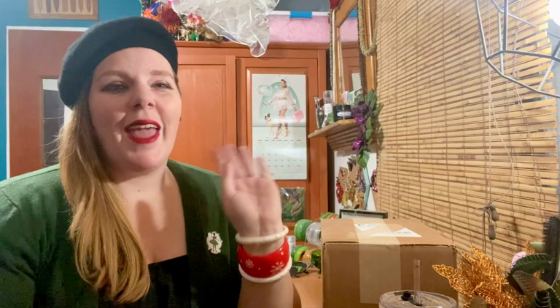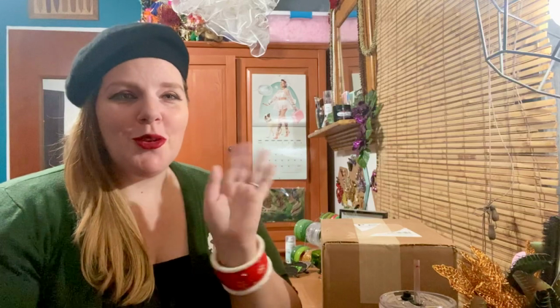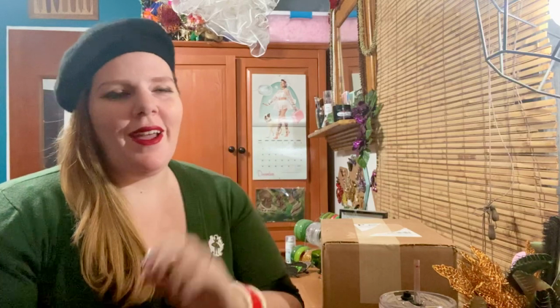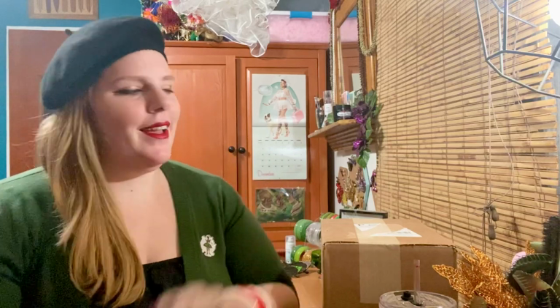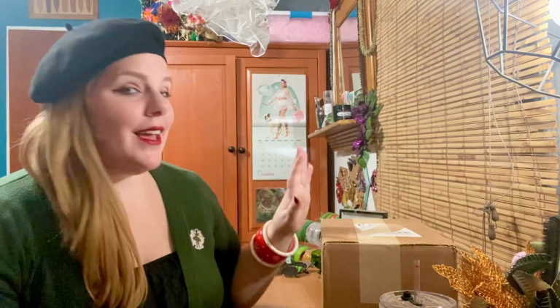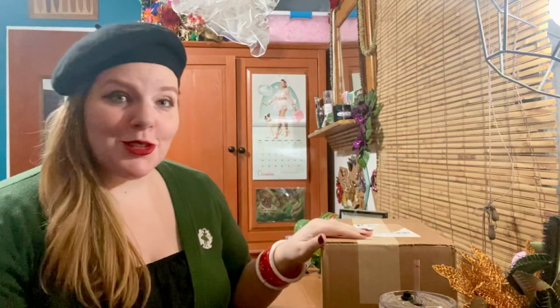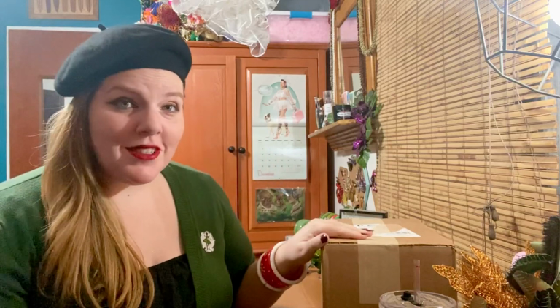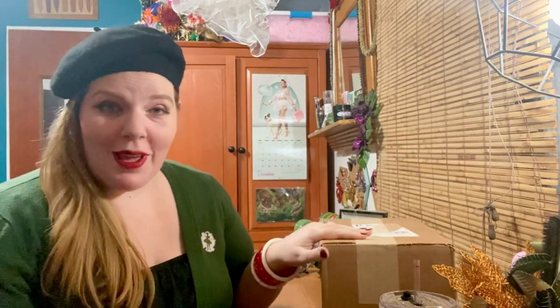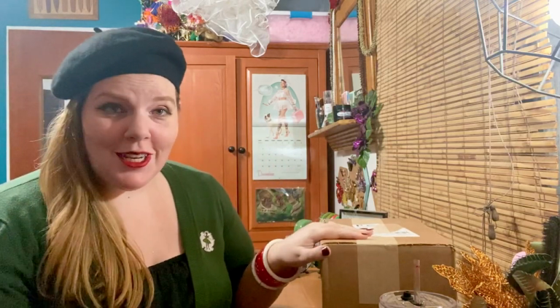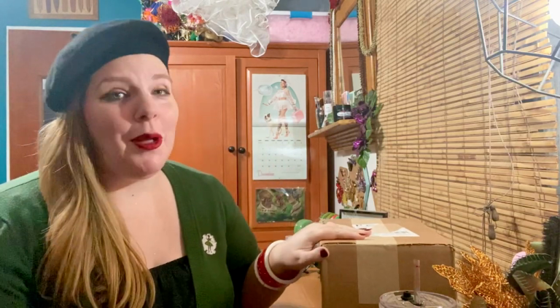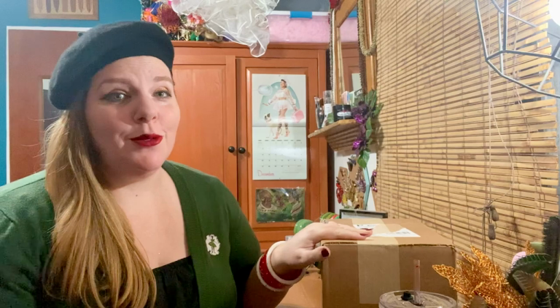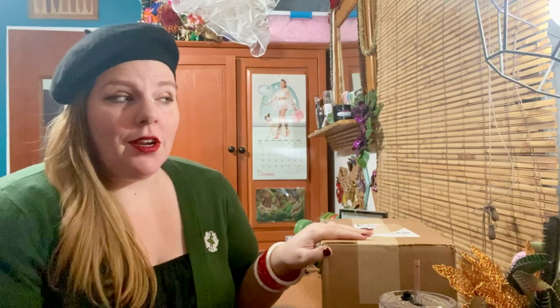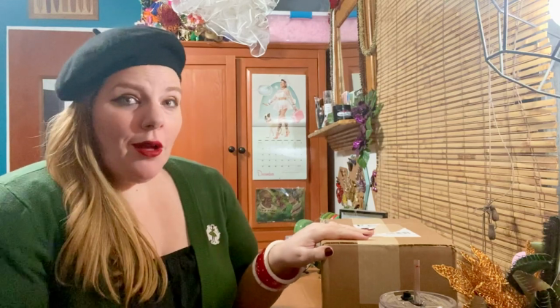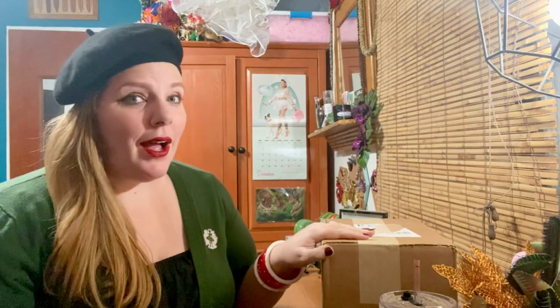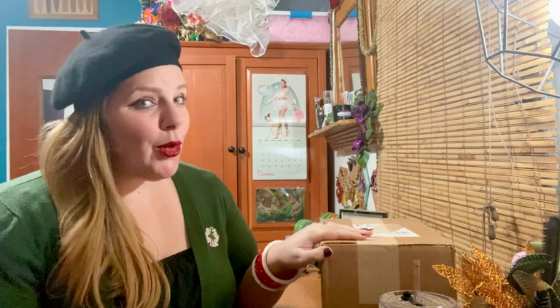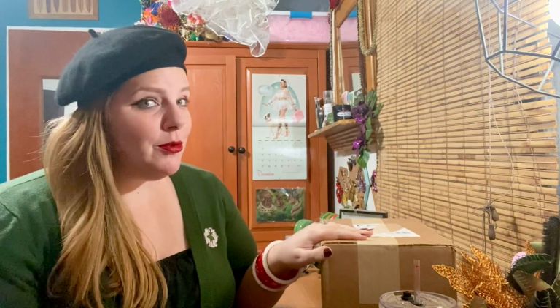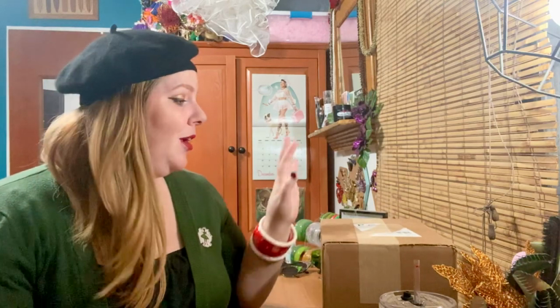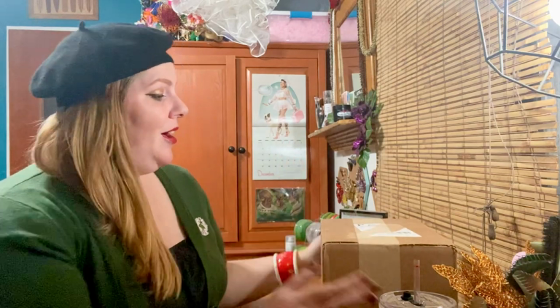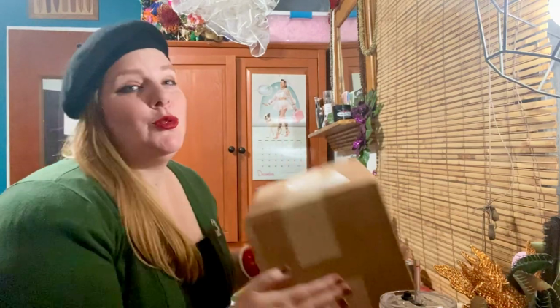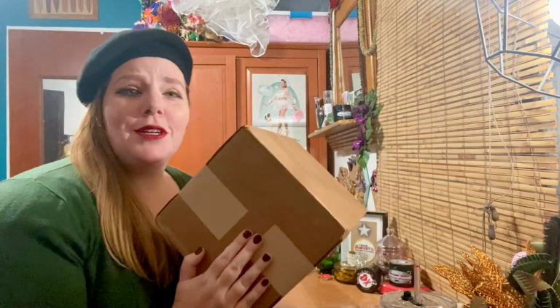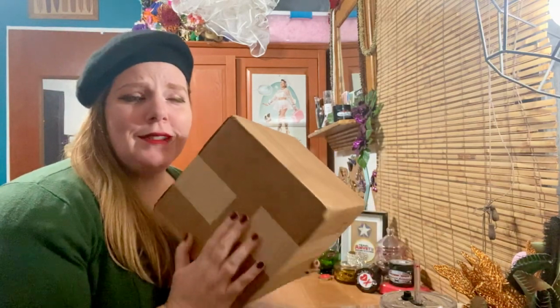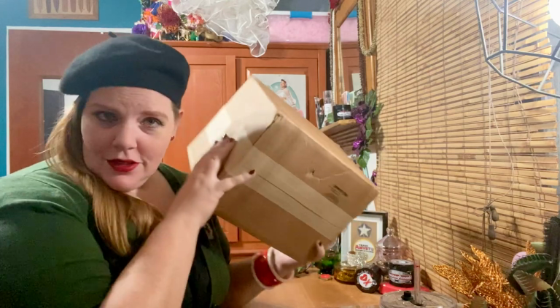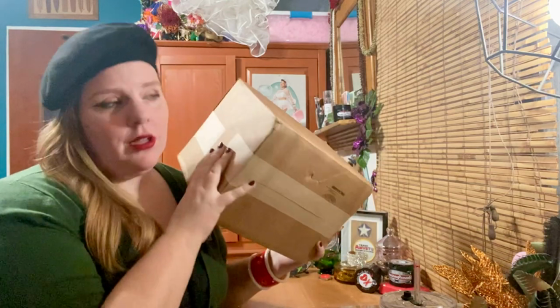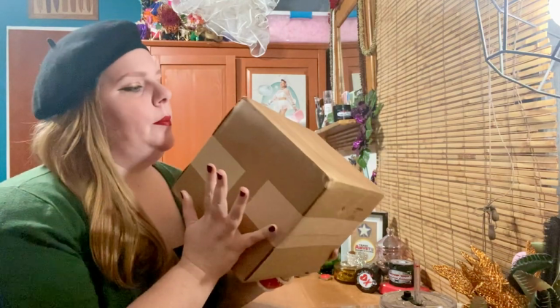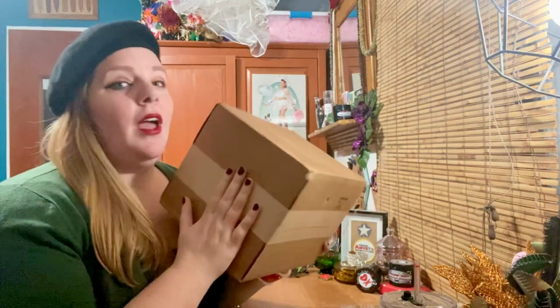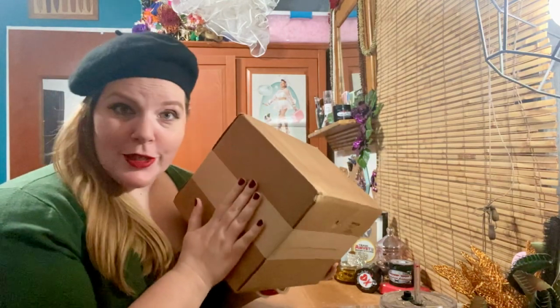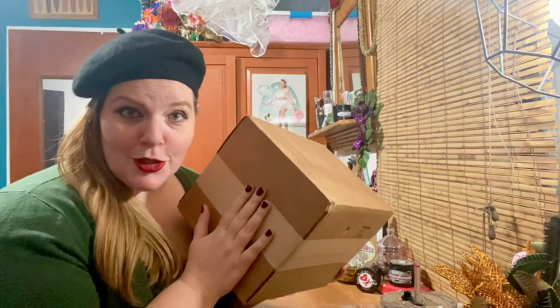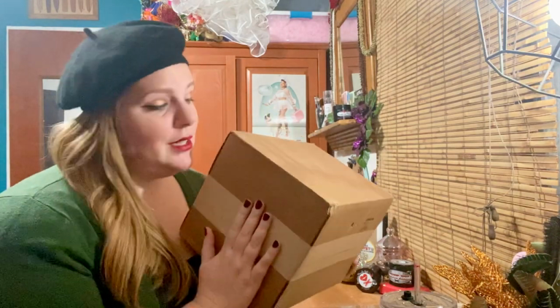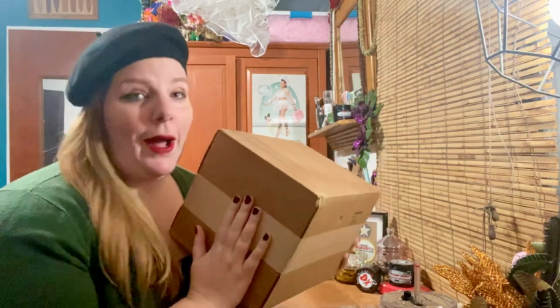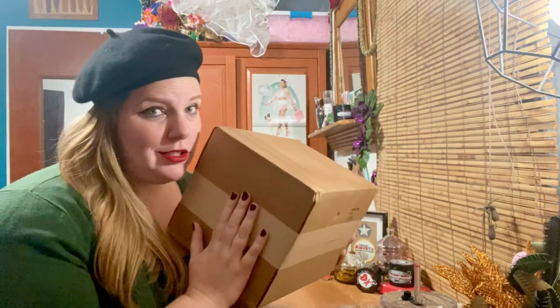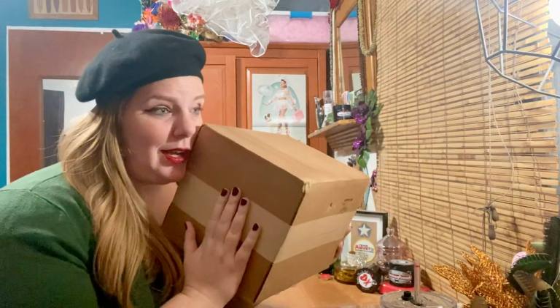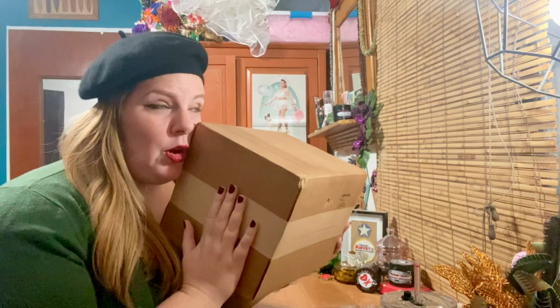Hey everyone, I got a special surprise in the mail today from Malco Modes and figured I will open it up with you. I'm super excited to see what it is, and I can't wait till Christmas to open things, so I'm just gonna open it.